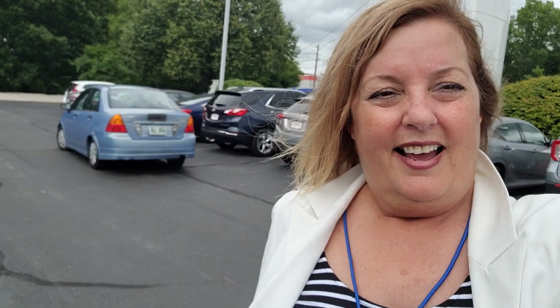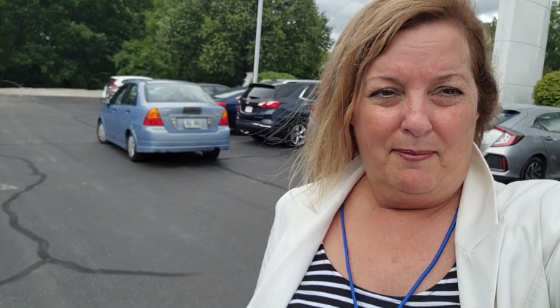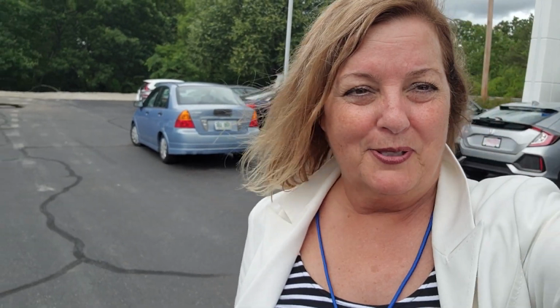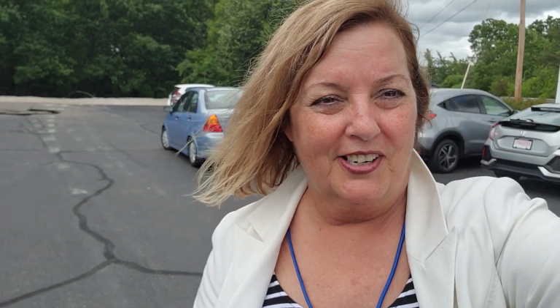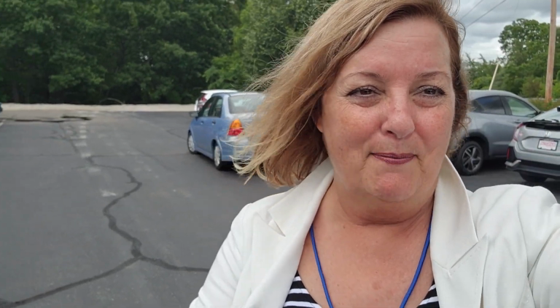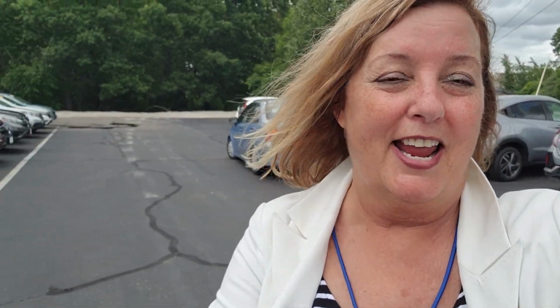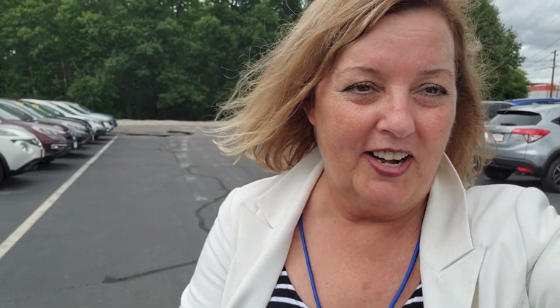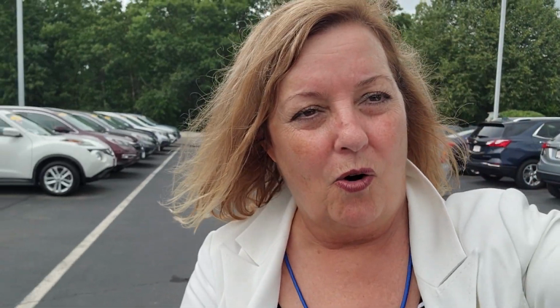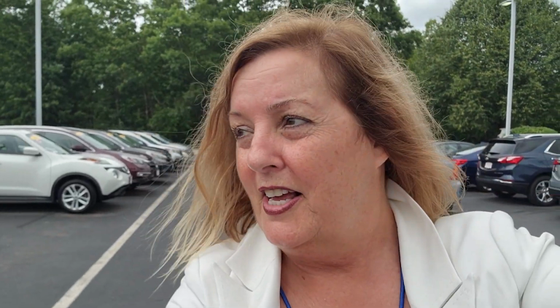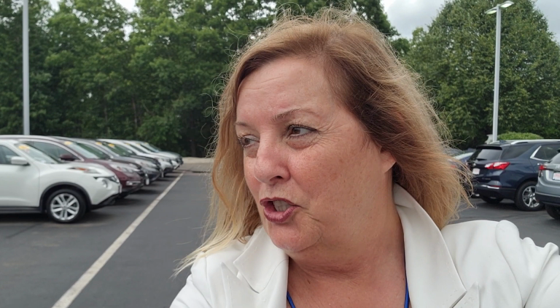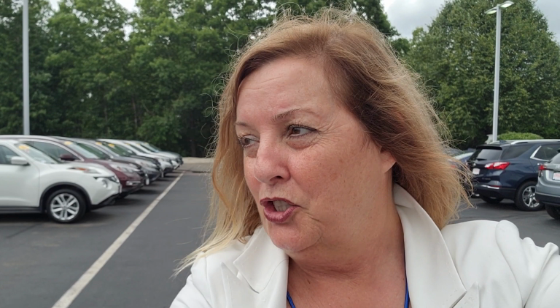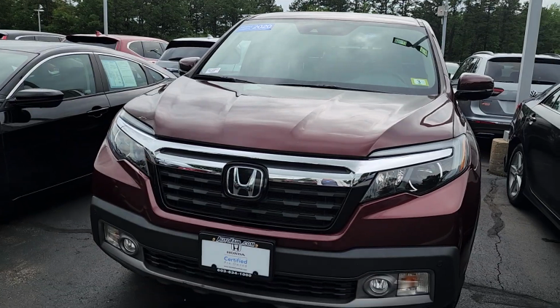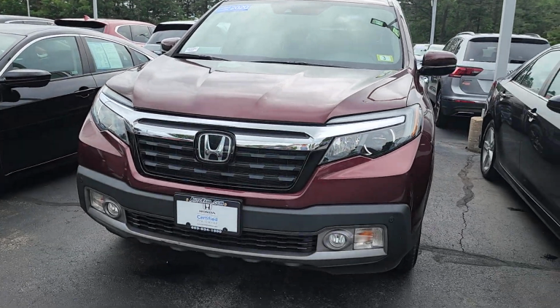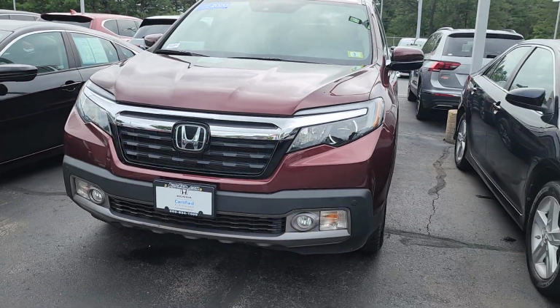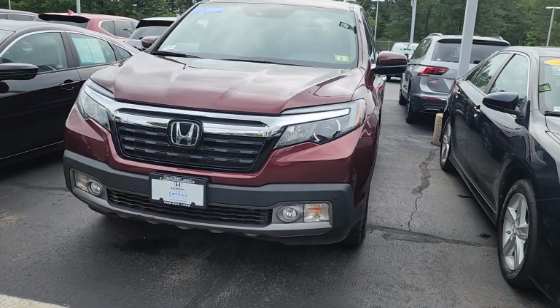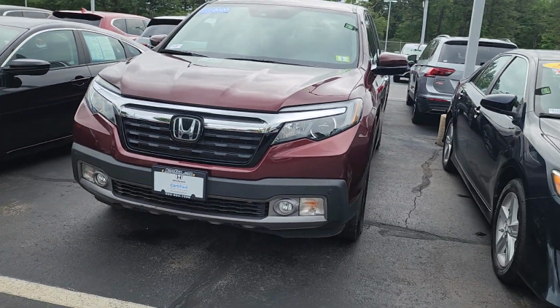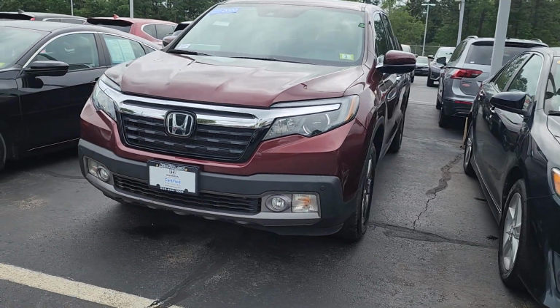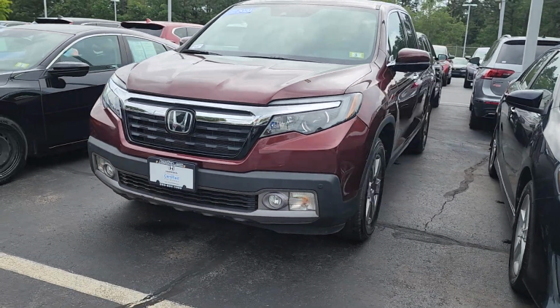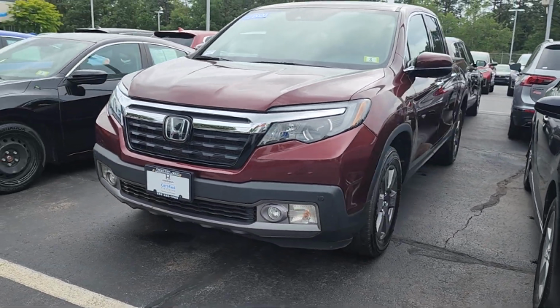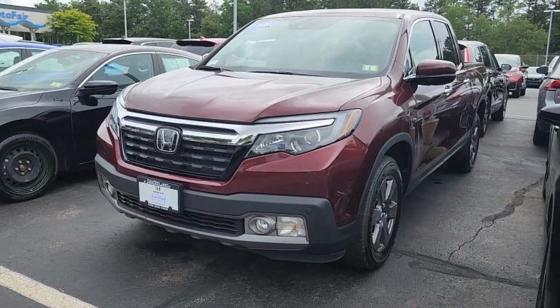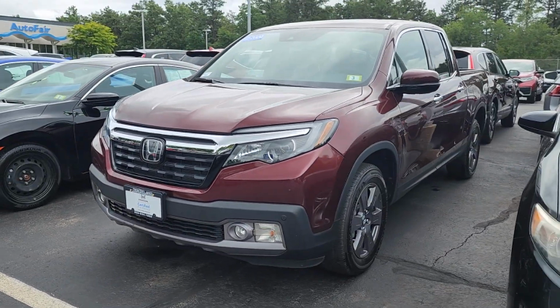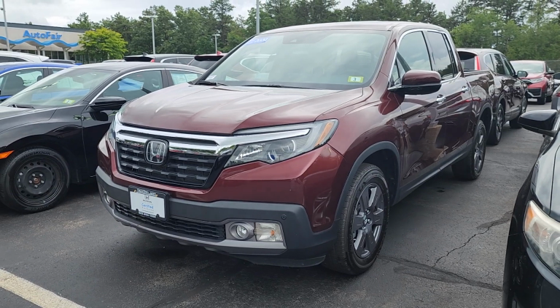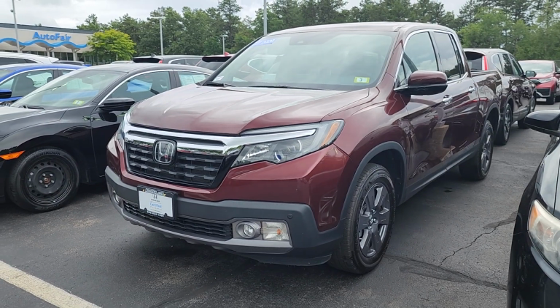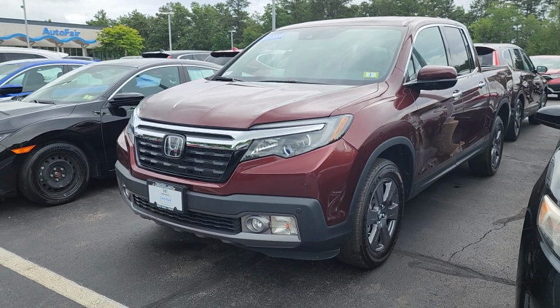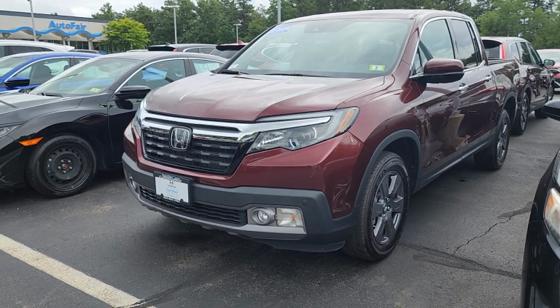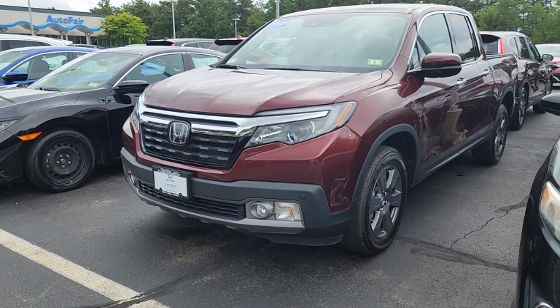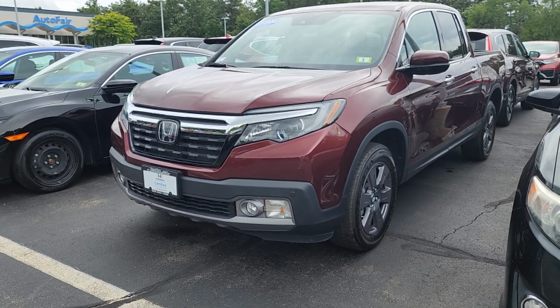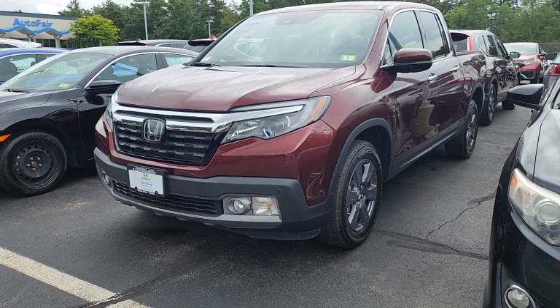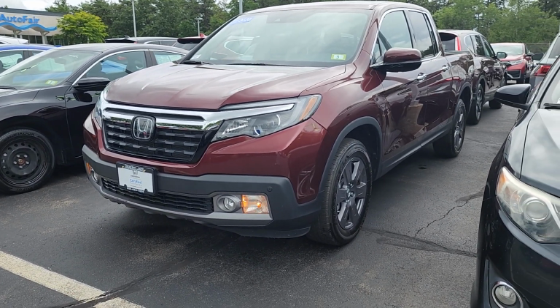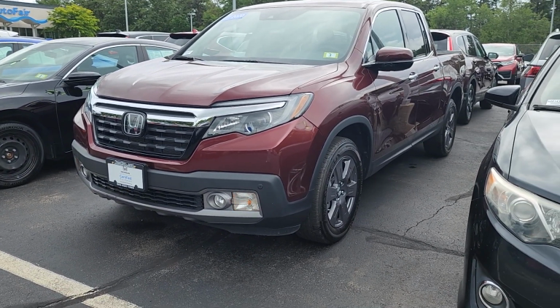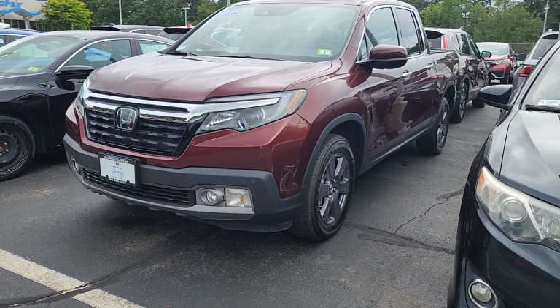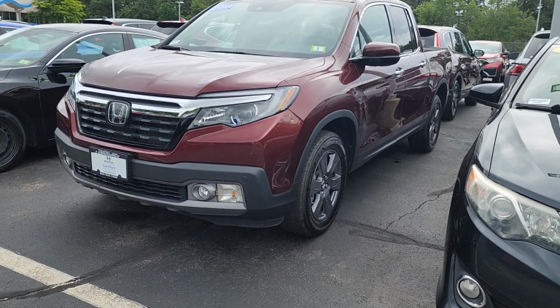Hi Matthew, I am making a quick video of this 2020 Honda for you so you can get a feel for it. It's Honda certified and it has remote start.